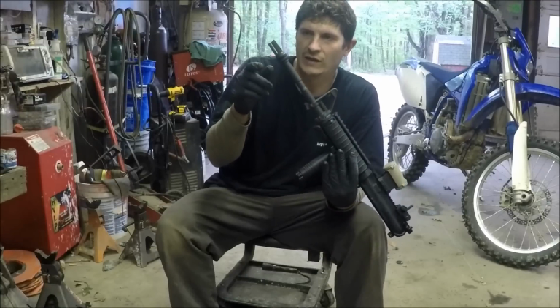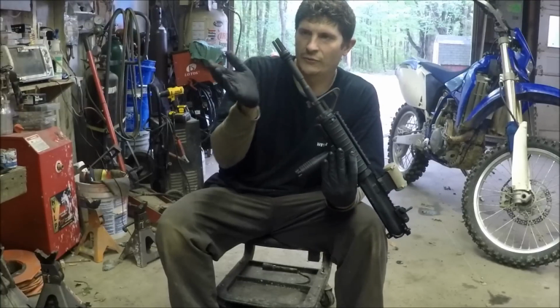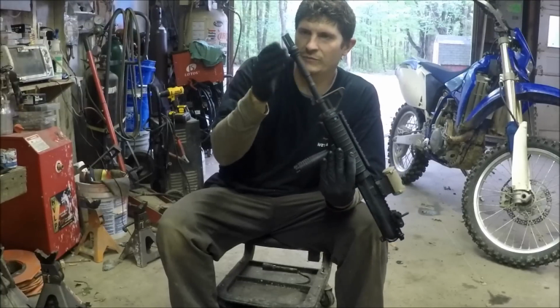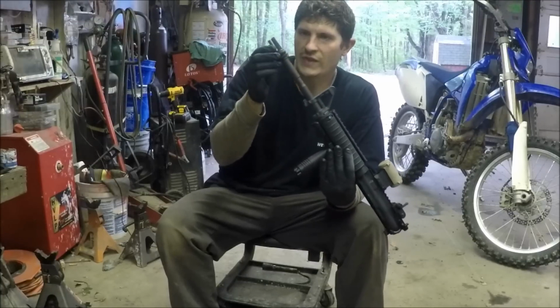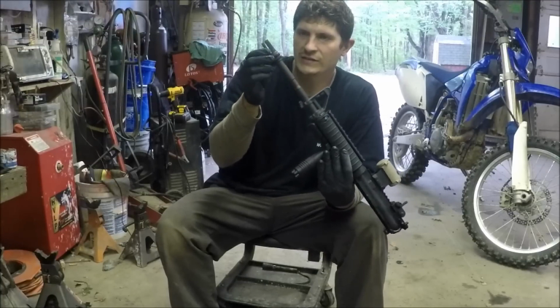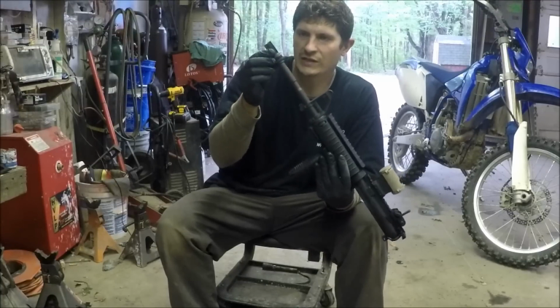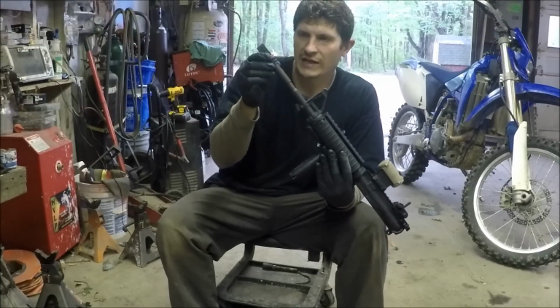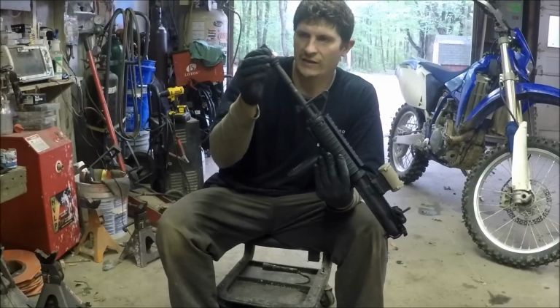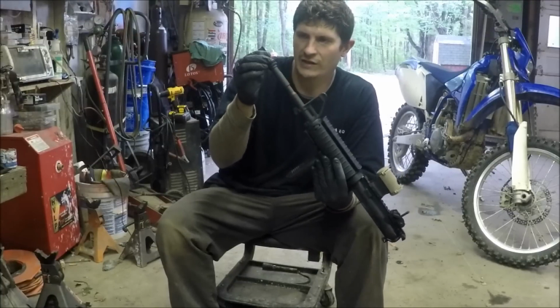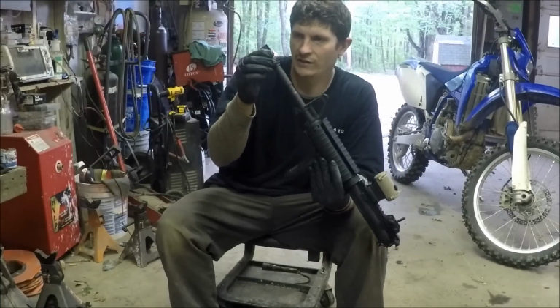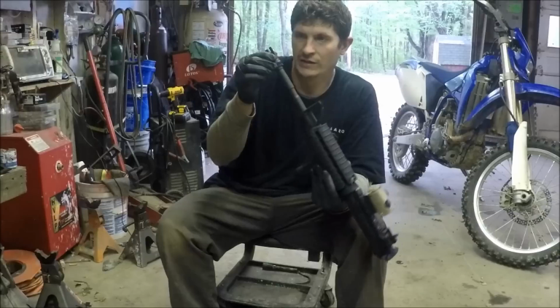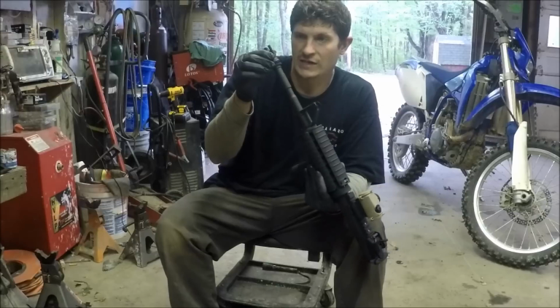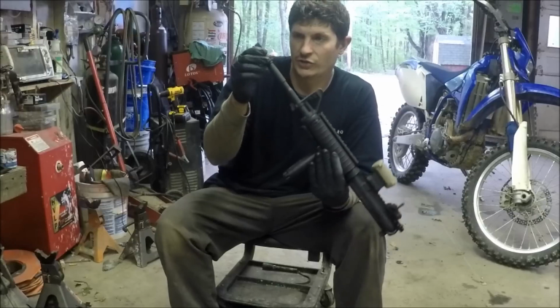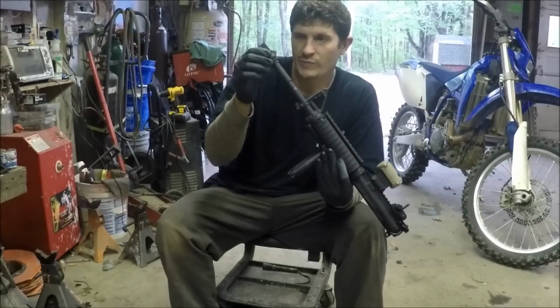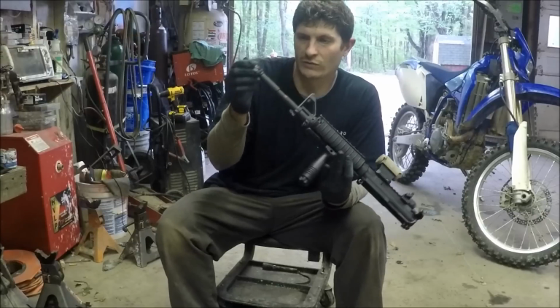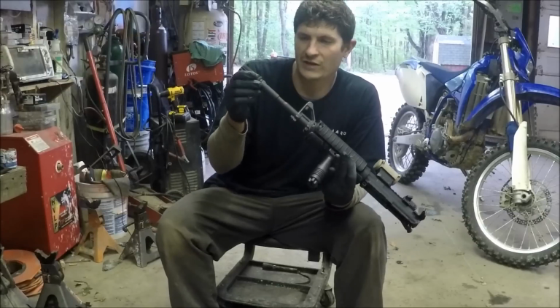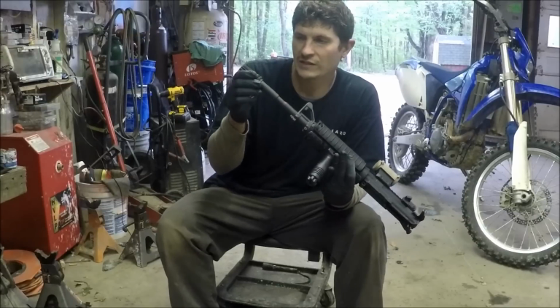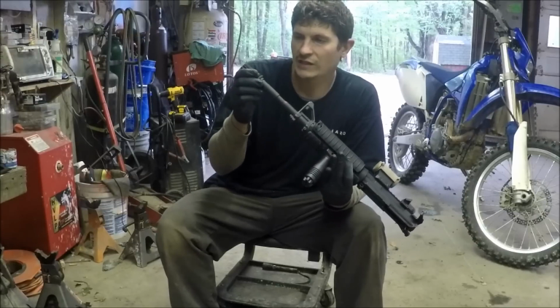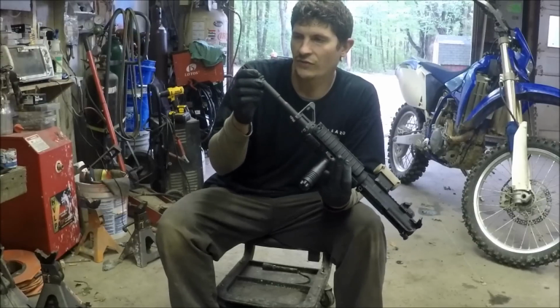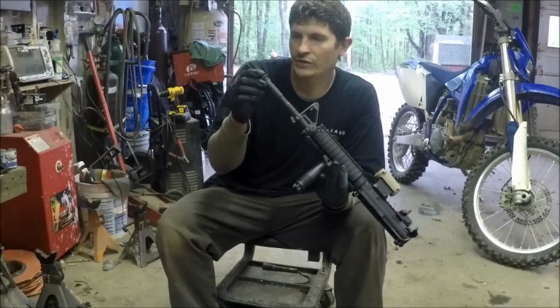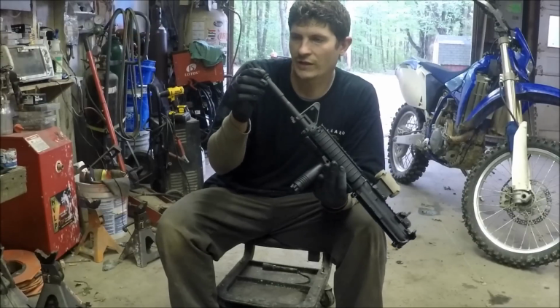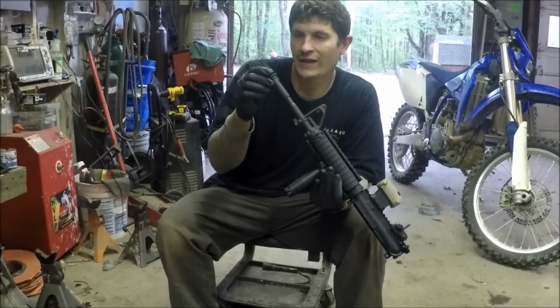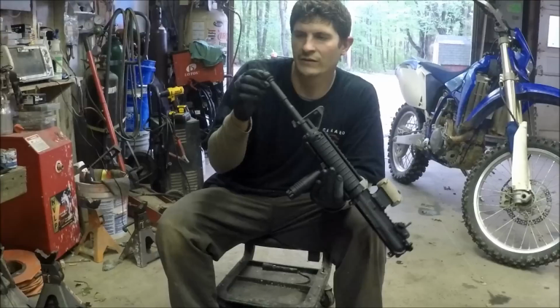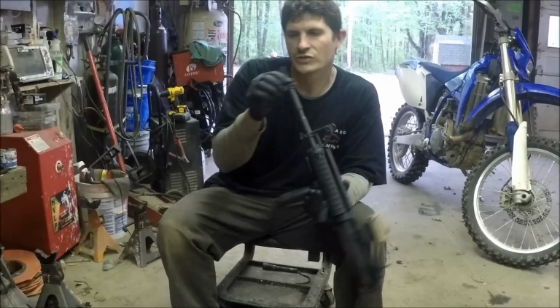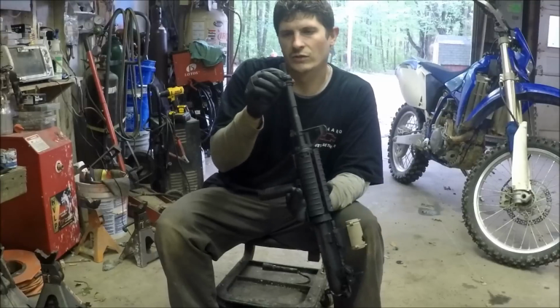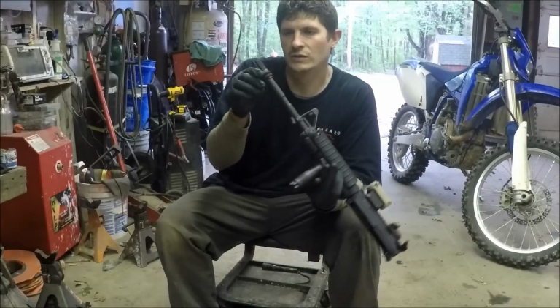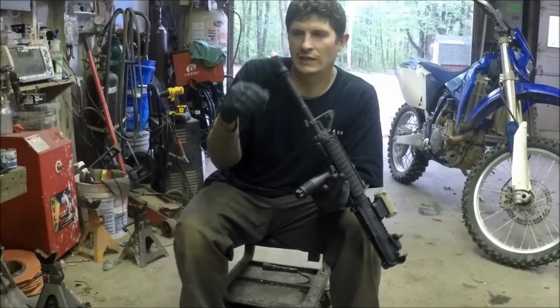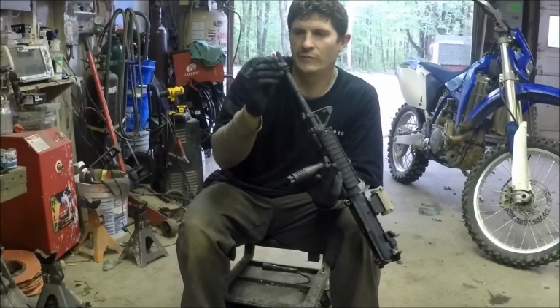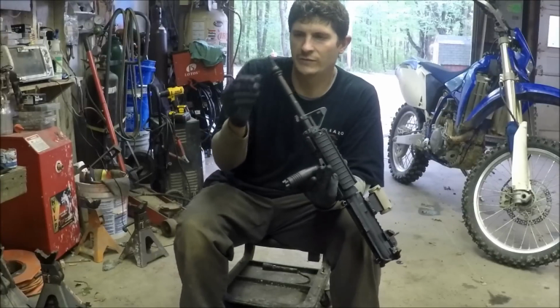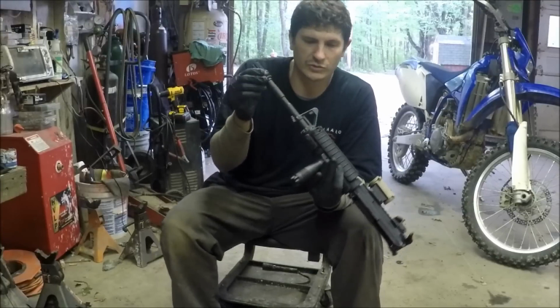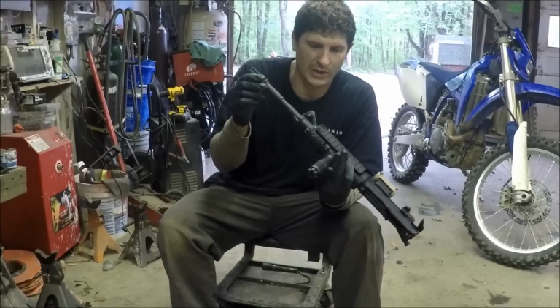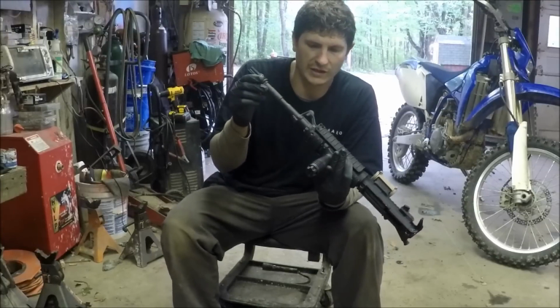We've got an Aimpoint H1 on there and a Silencer Co ASR flash hider. The reason I'm using that is because I have a Silencer Co SPEC WAR 556 and 30 cal can, so I like the ability to suppress the gun.